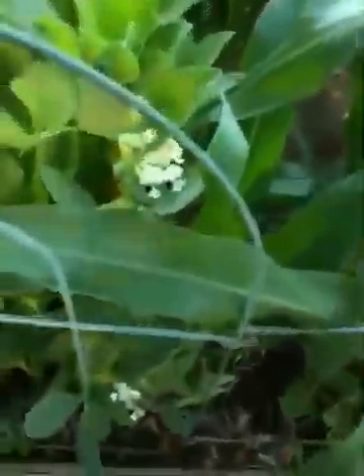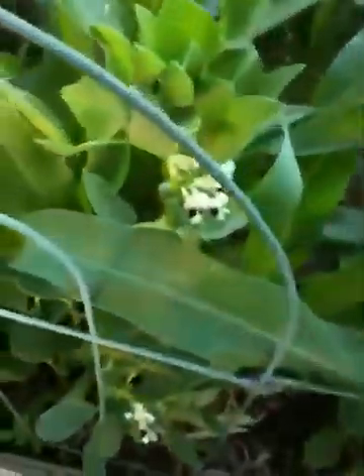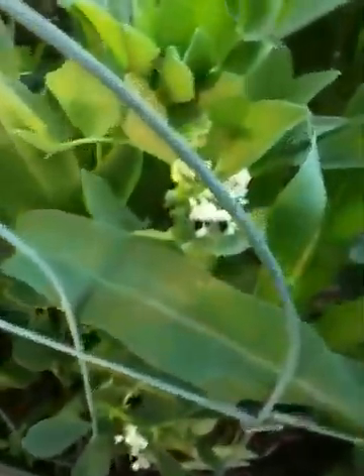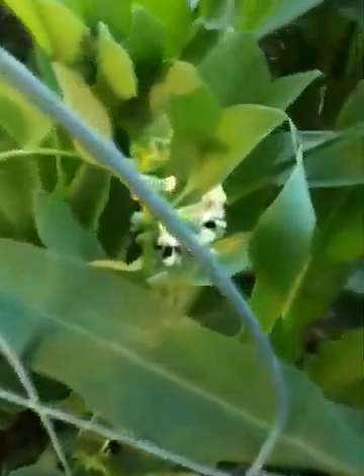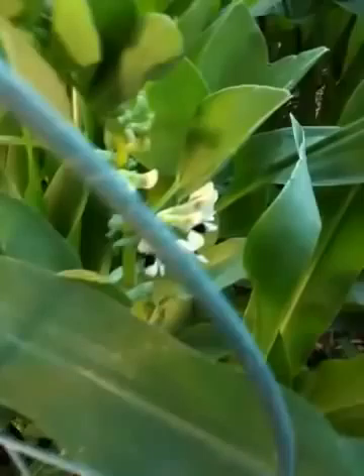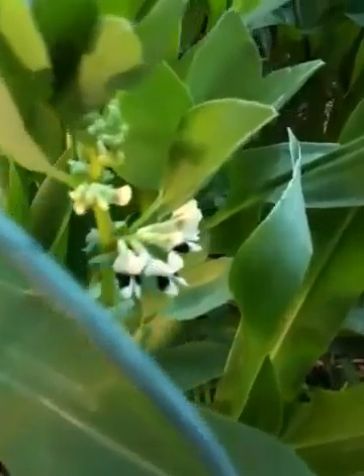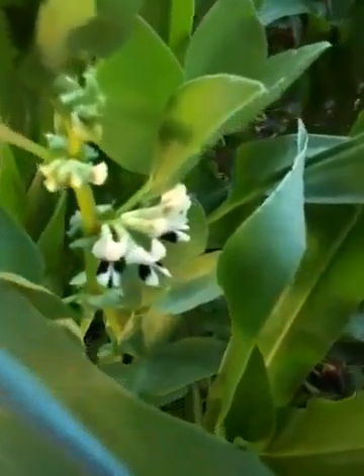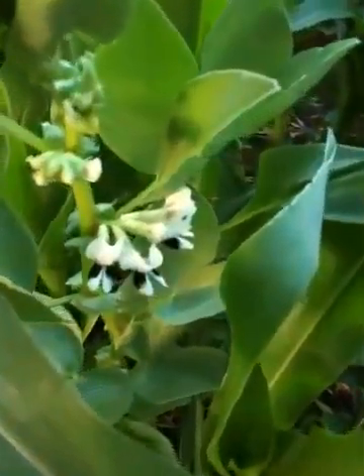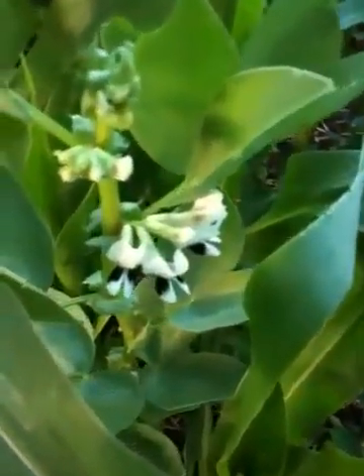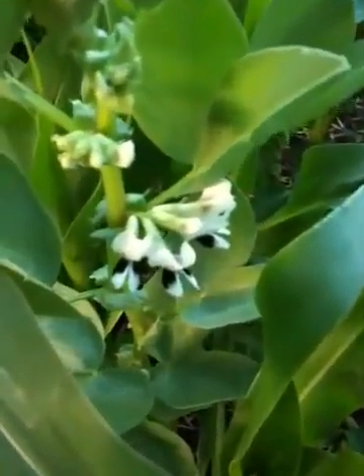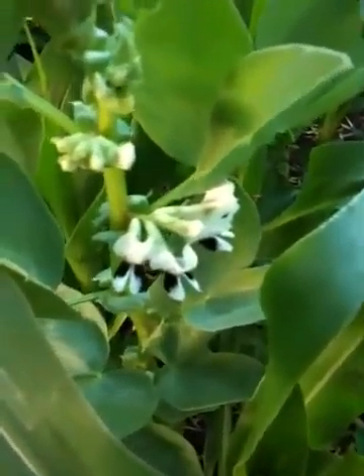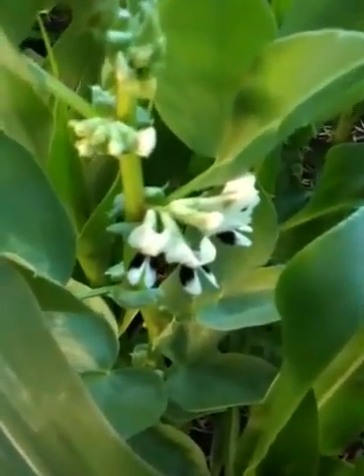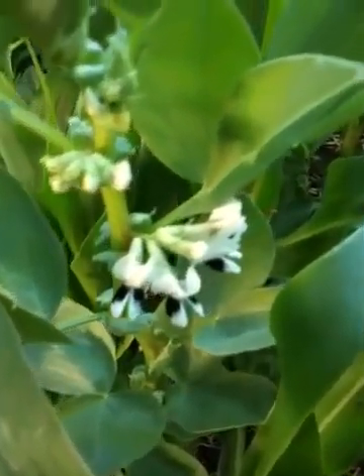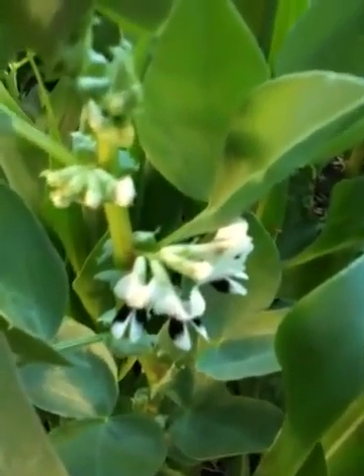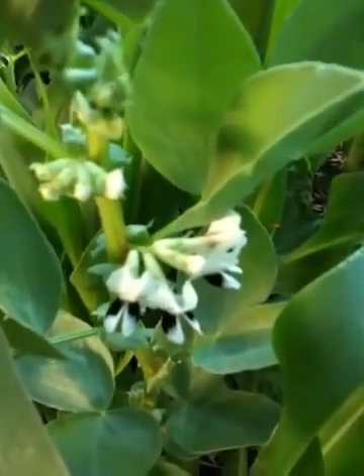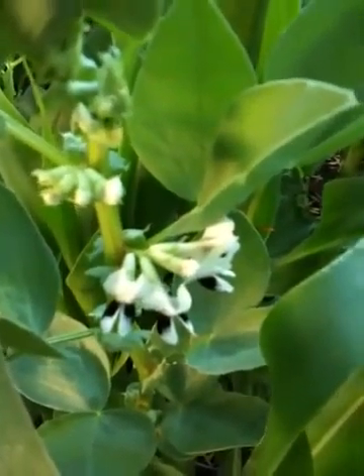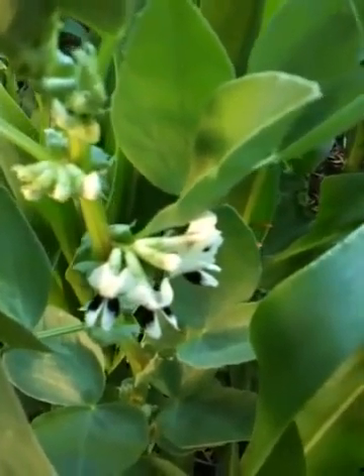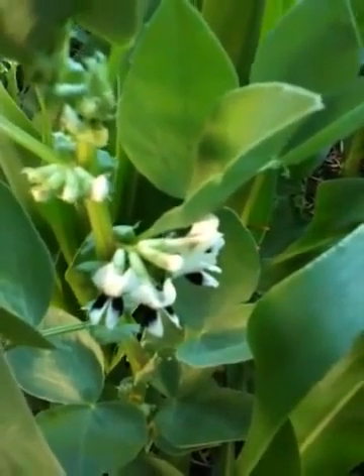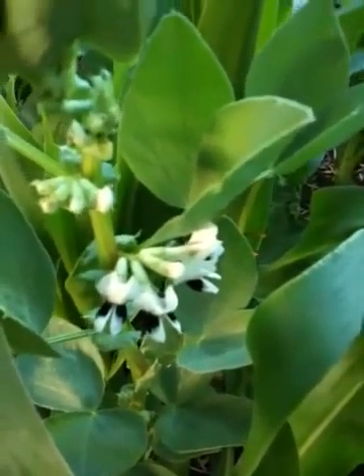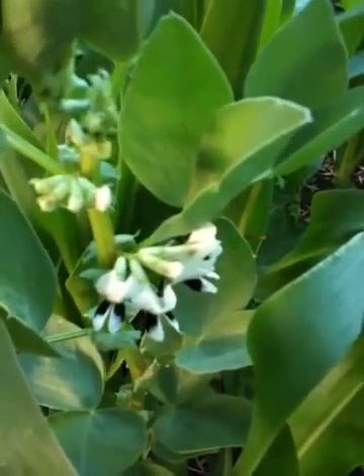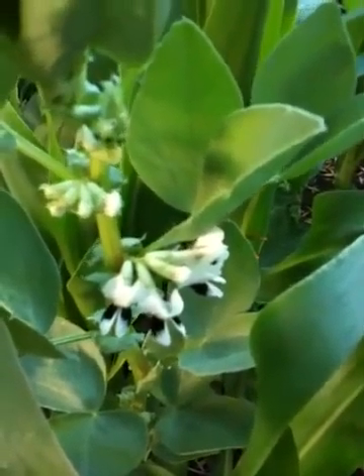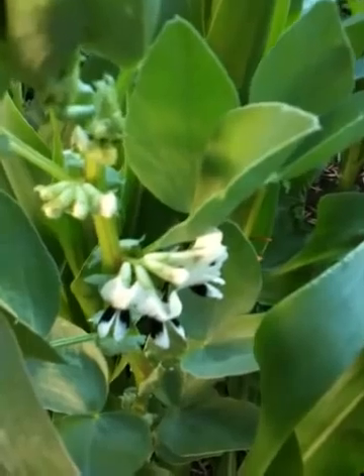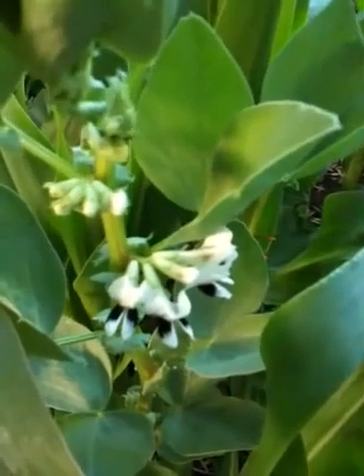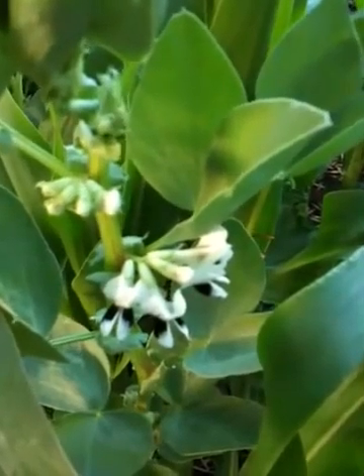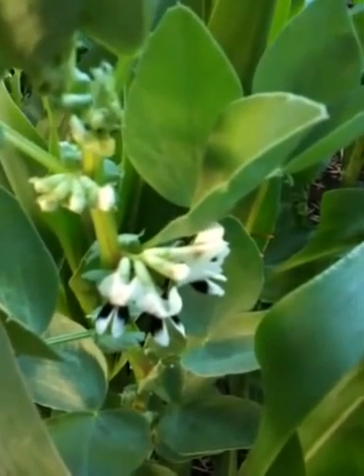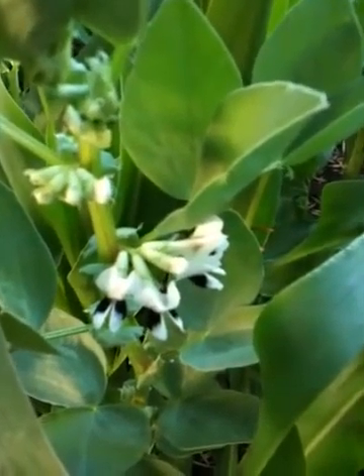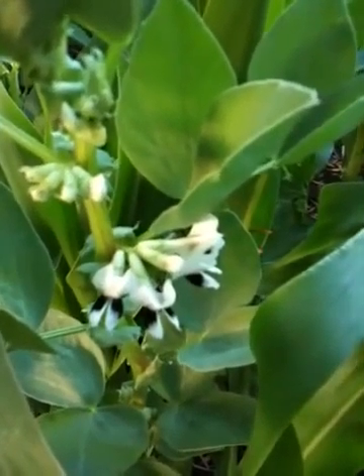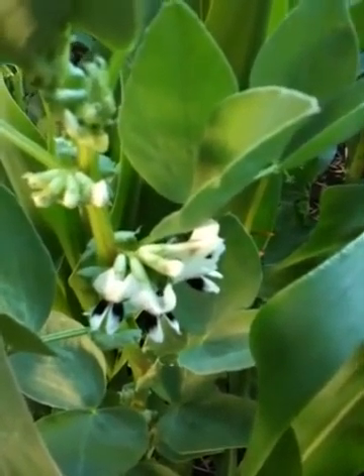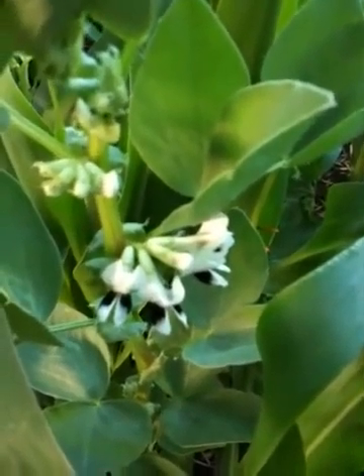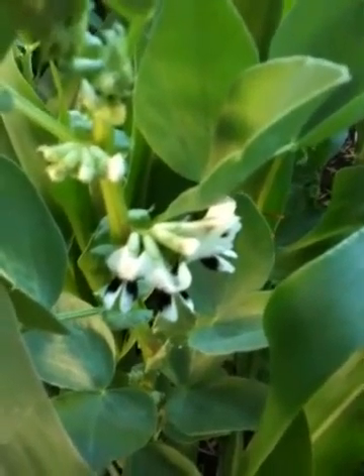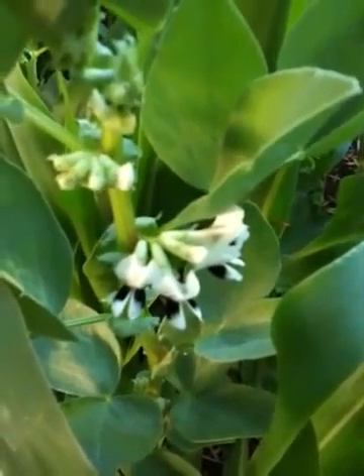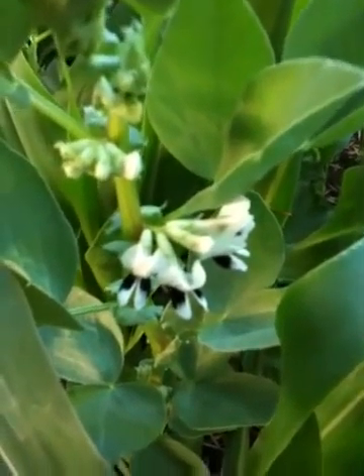This is a fava bean — a fava bean flower. I've never grown a fava bean, you know, like with Chianti.